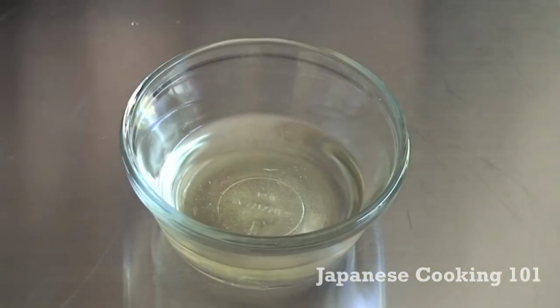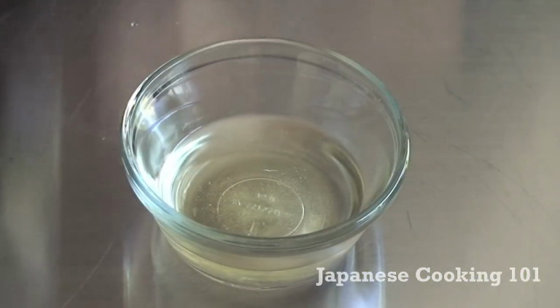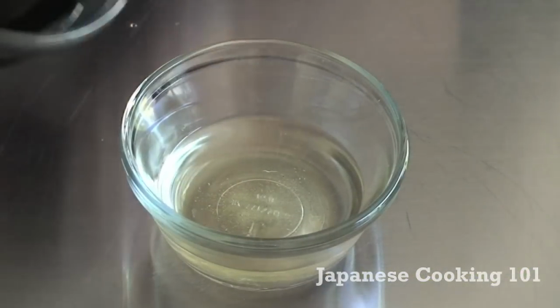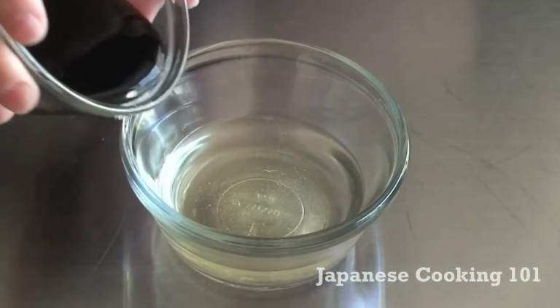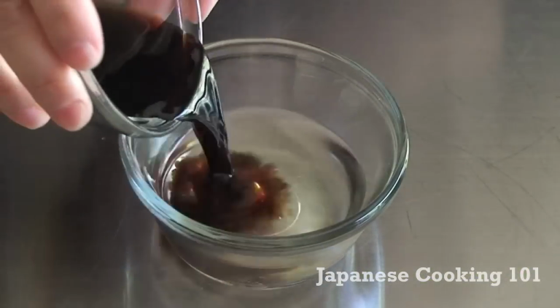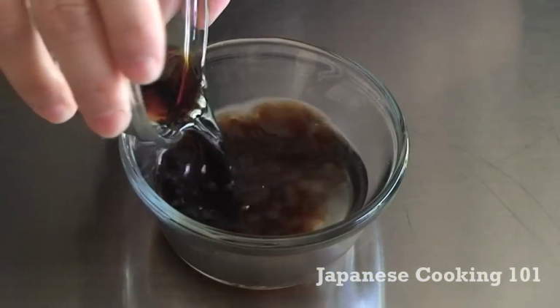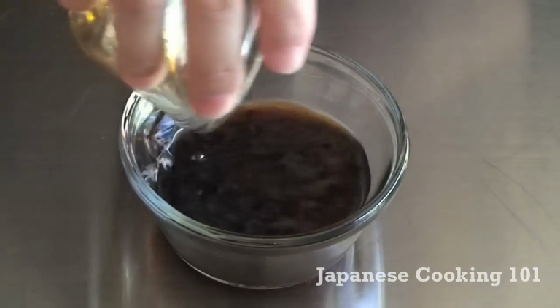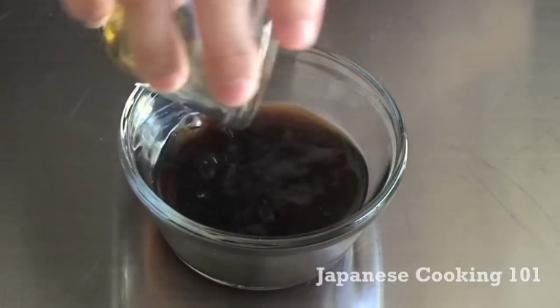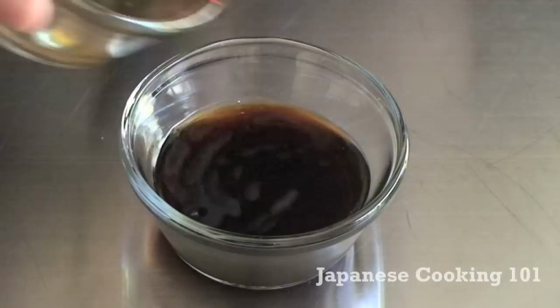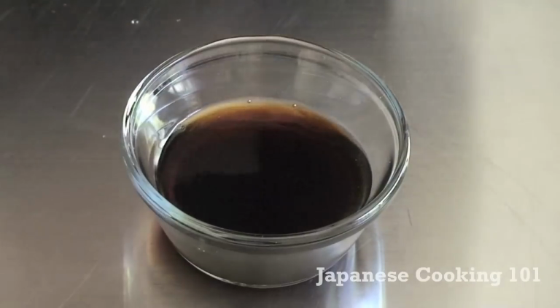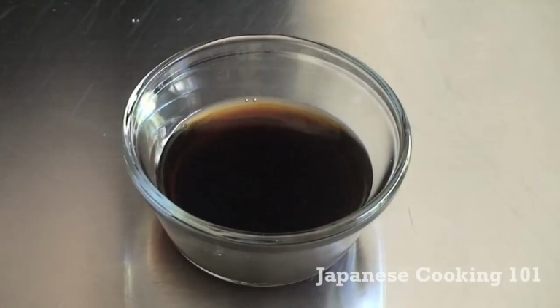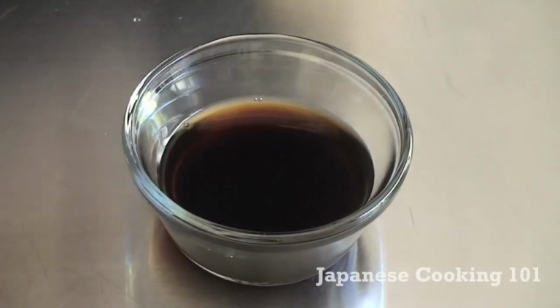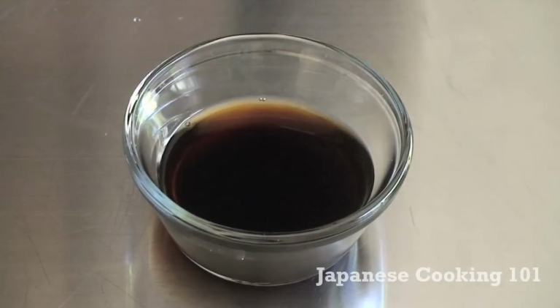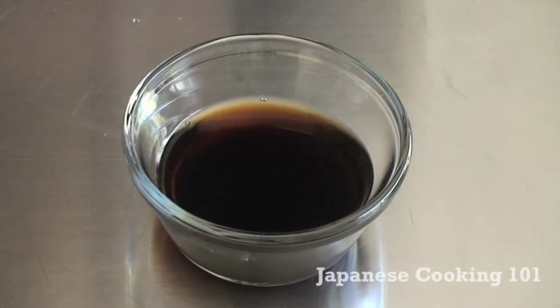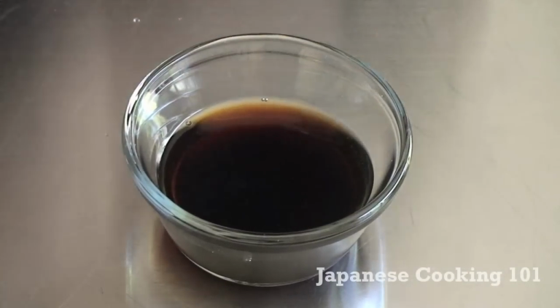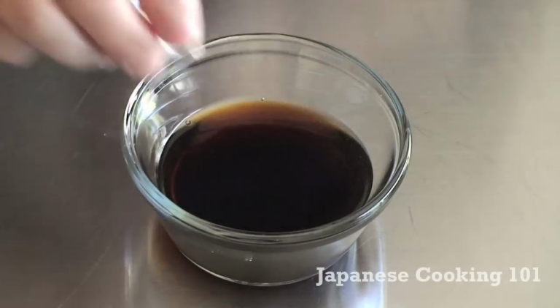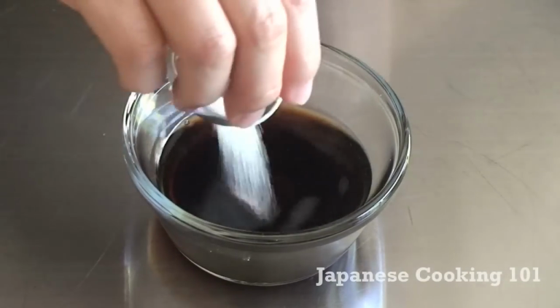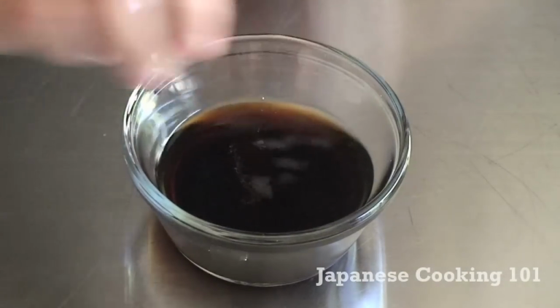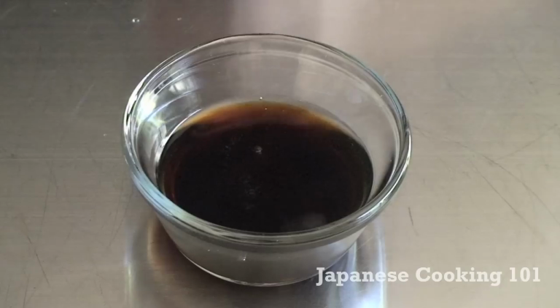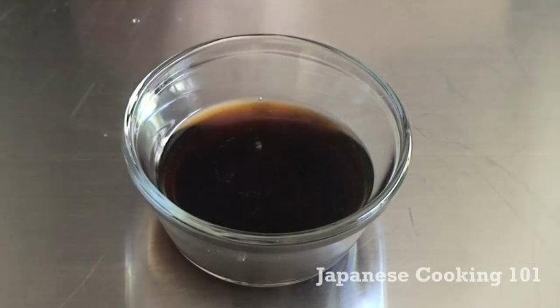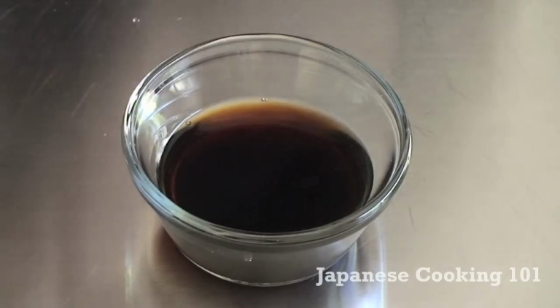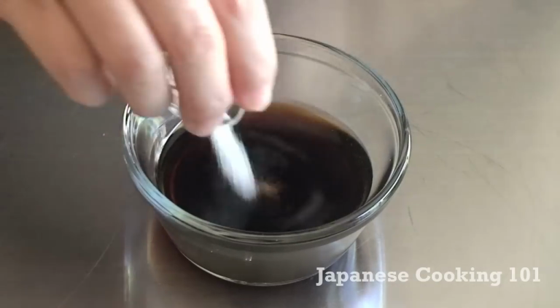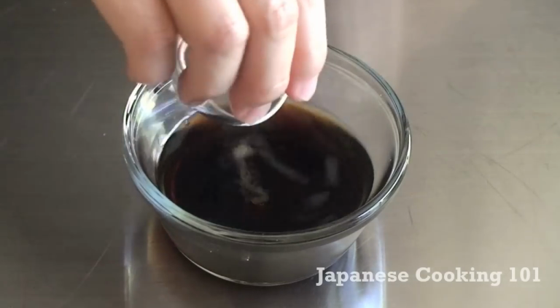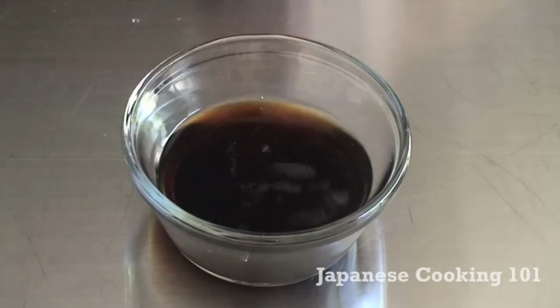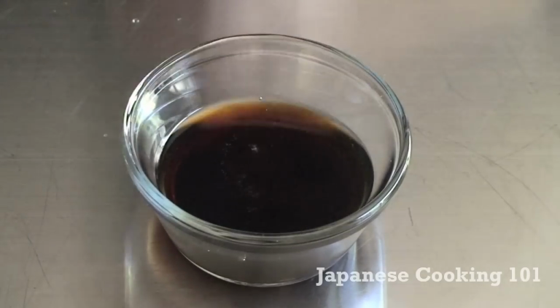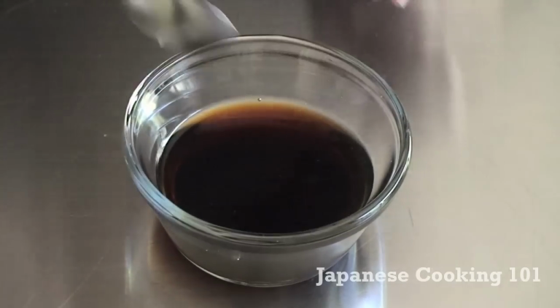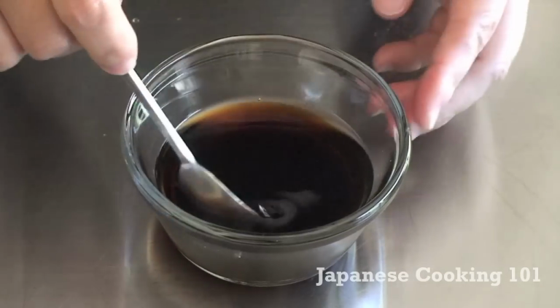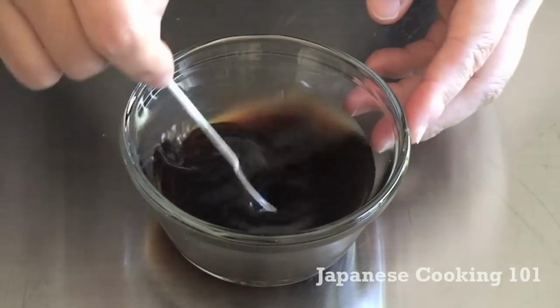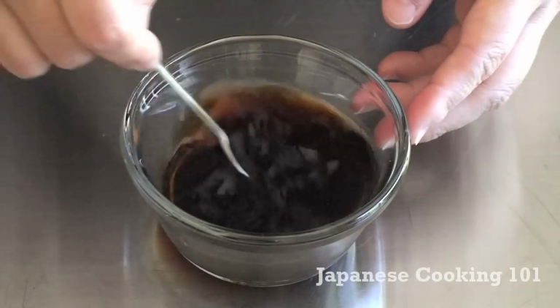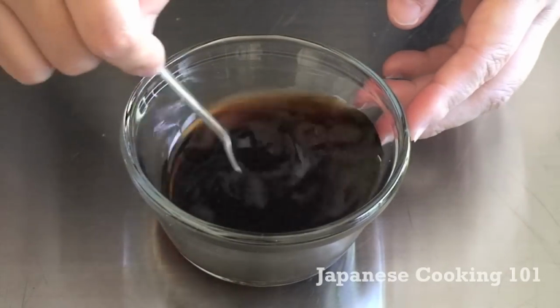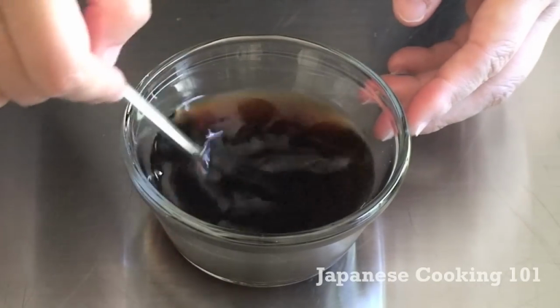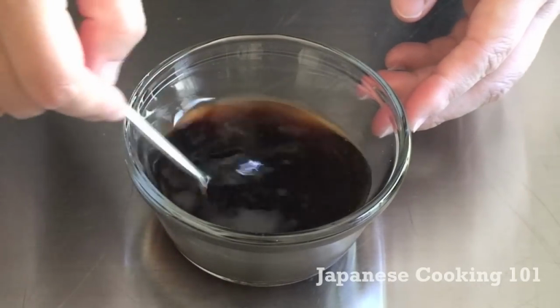First we make the sauce. In a small bowl put dashi, soy sauce, and sugar and mix well. This is the sauce to soak spinach in.